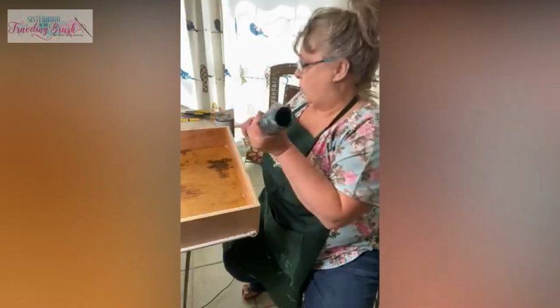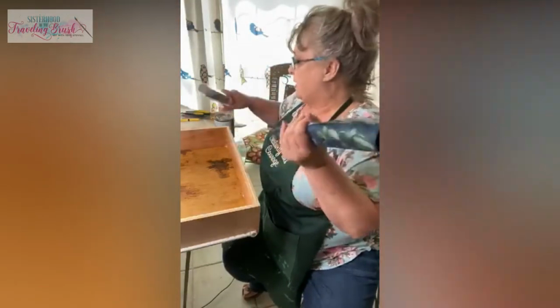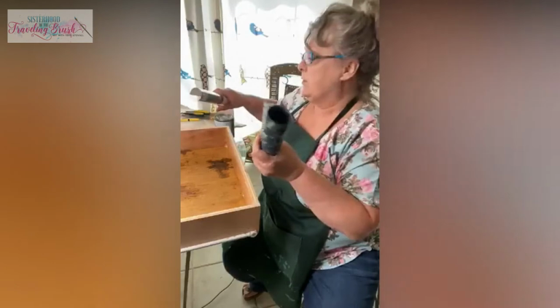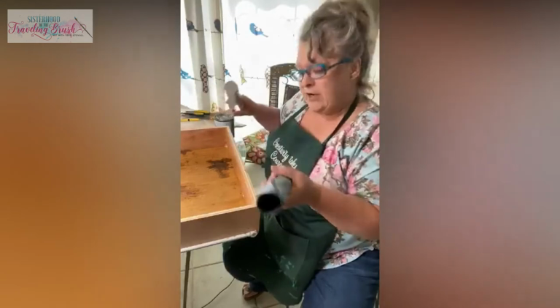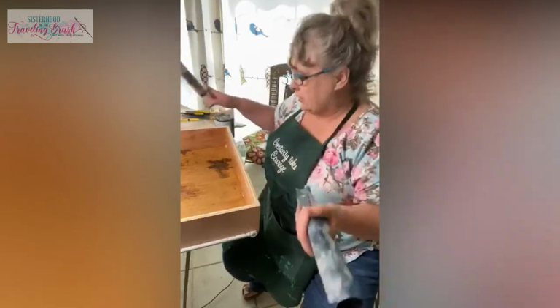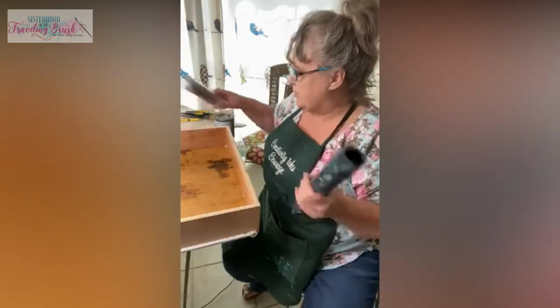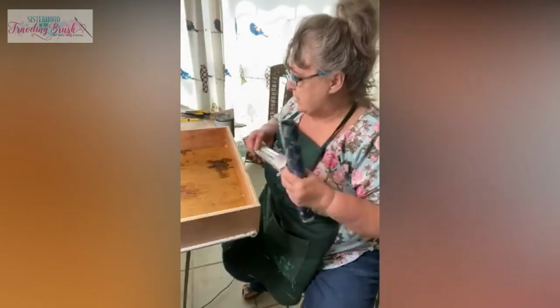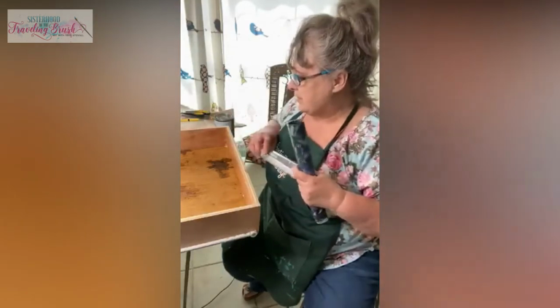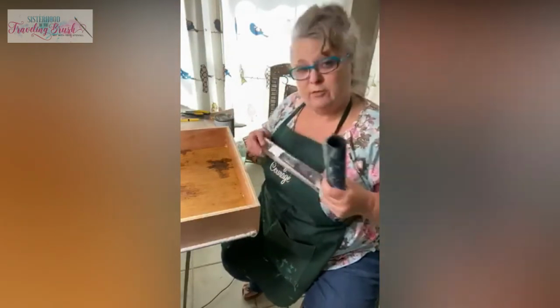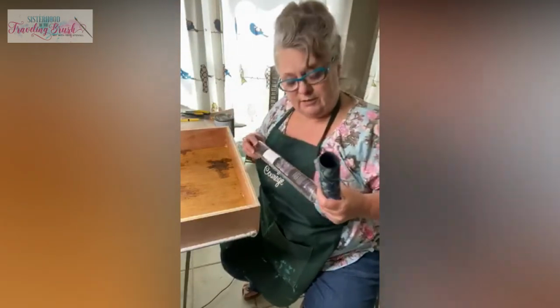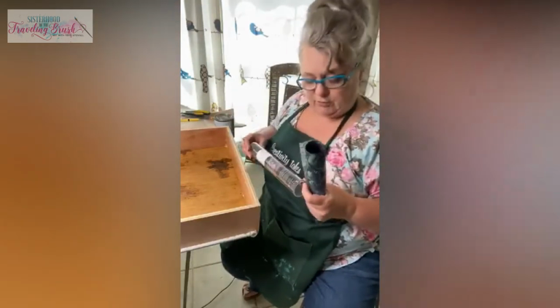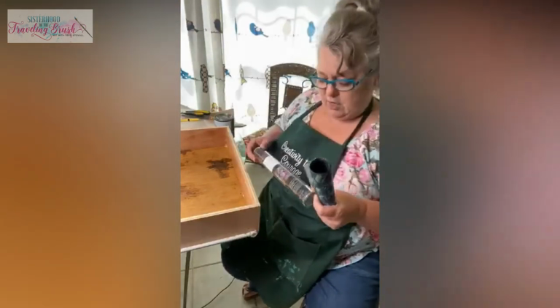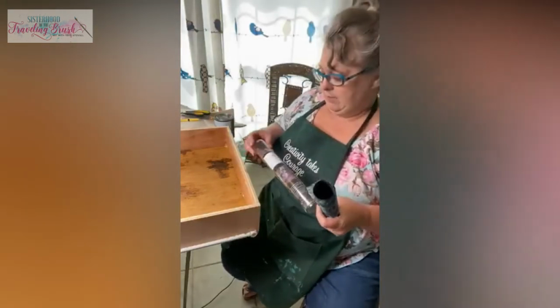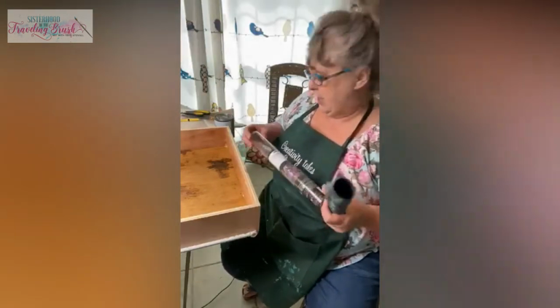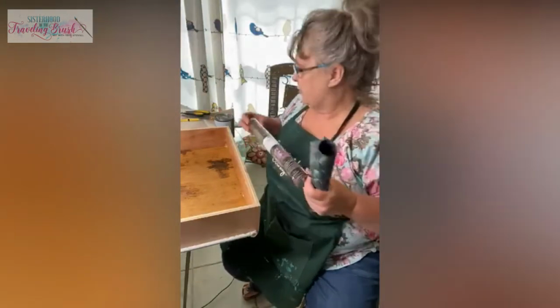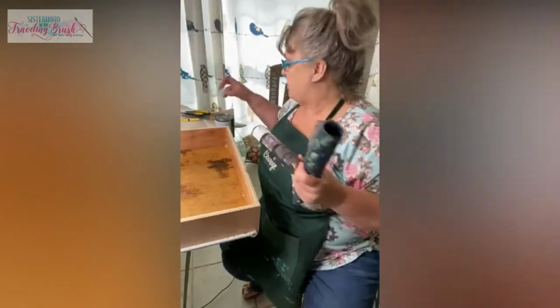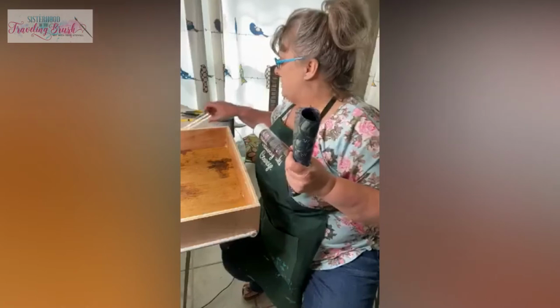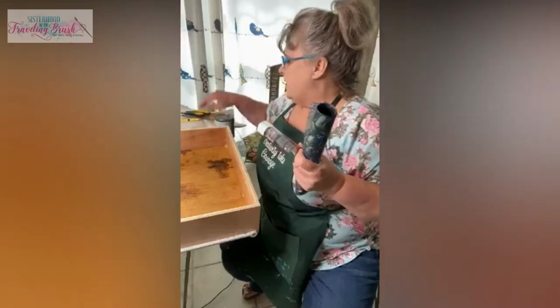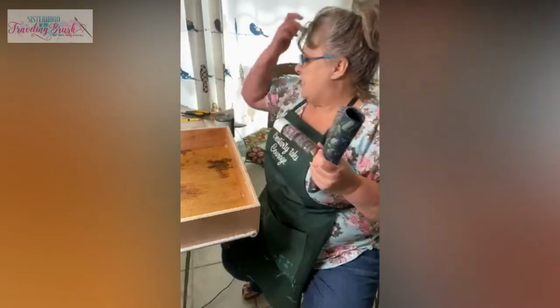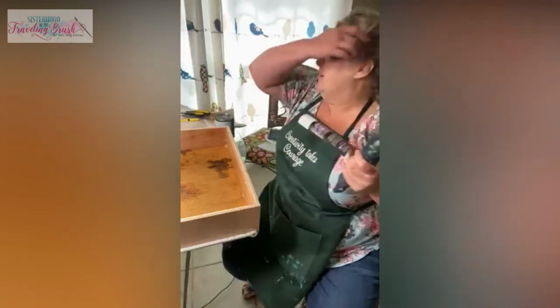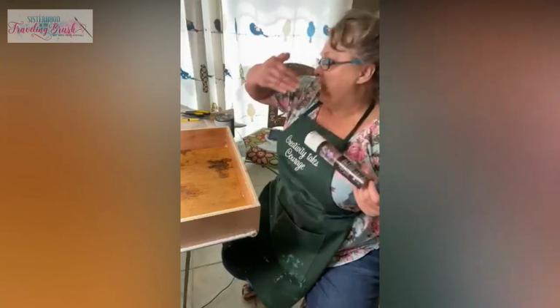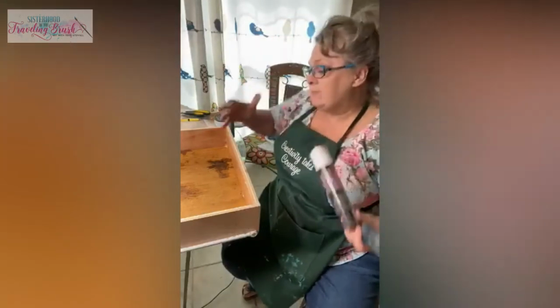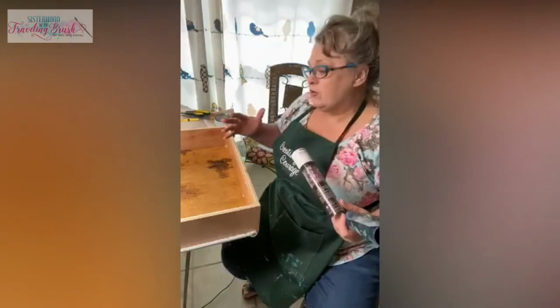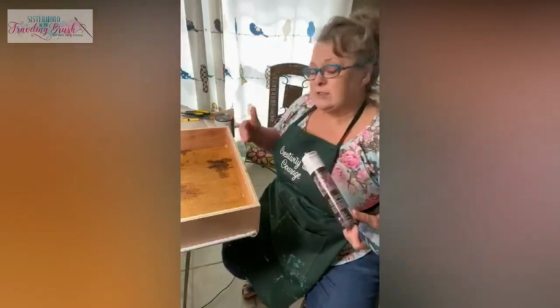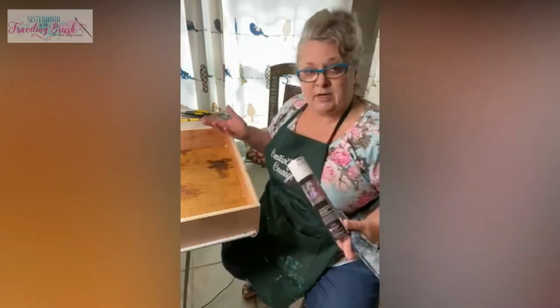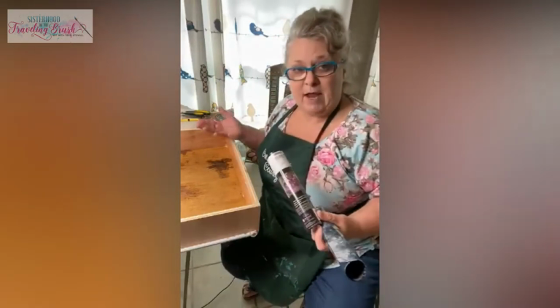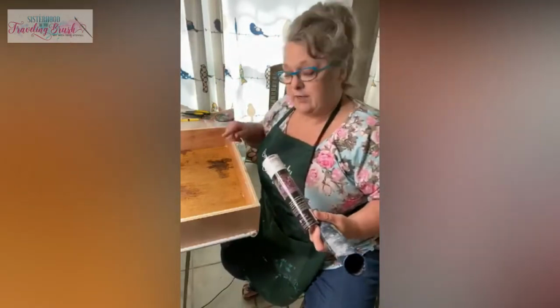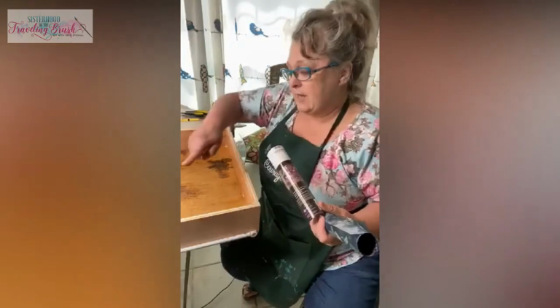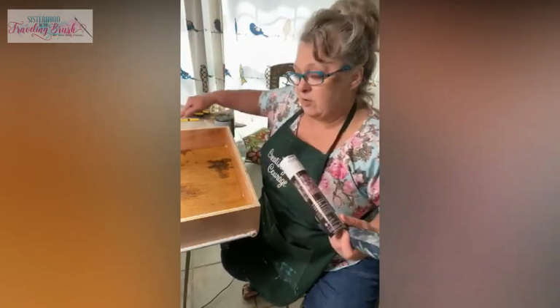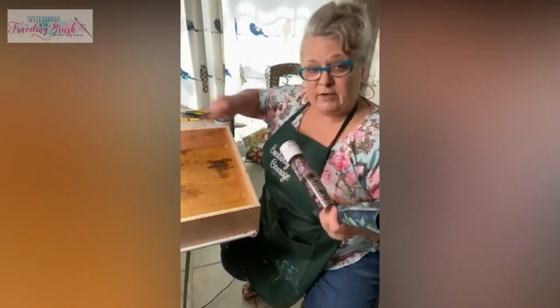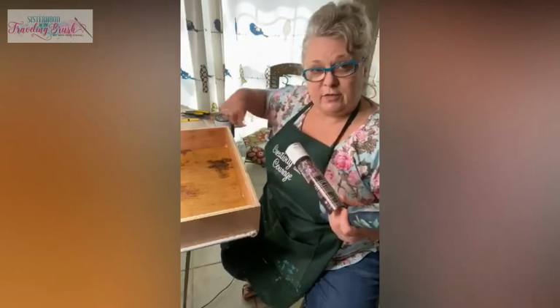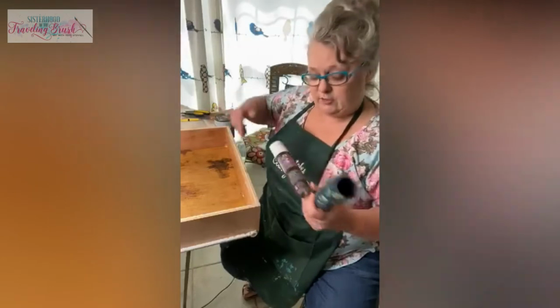What I'm going to do is cut it a little bit big. After it dries I'm going to come back with an exacto knife and cut those edges.